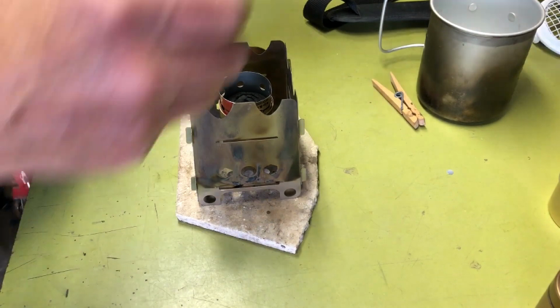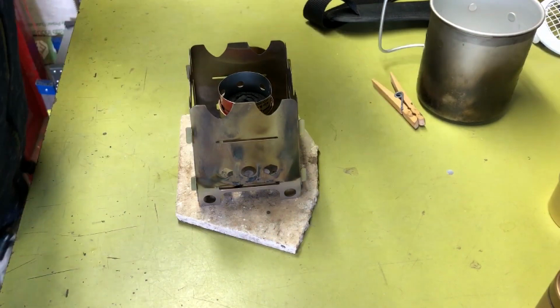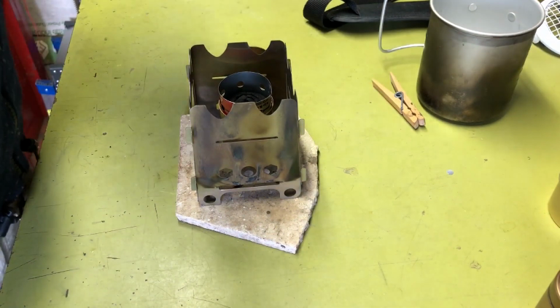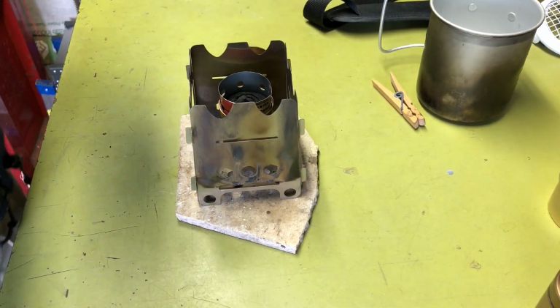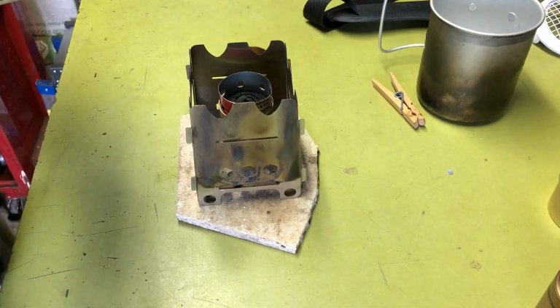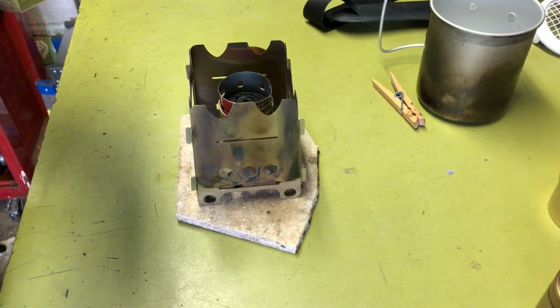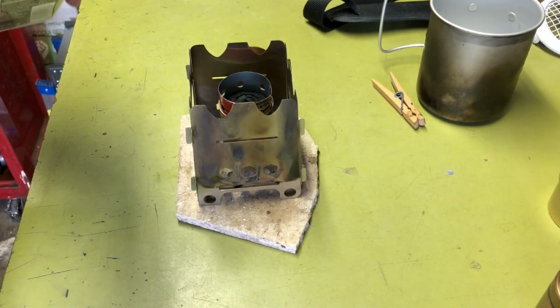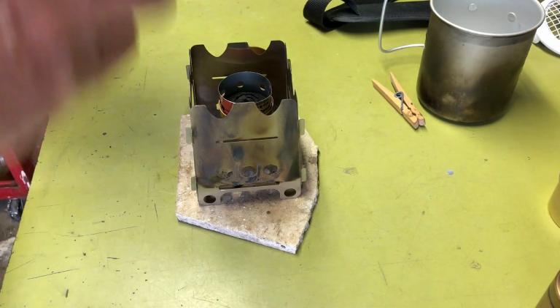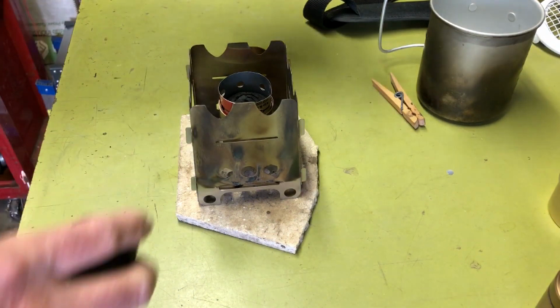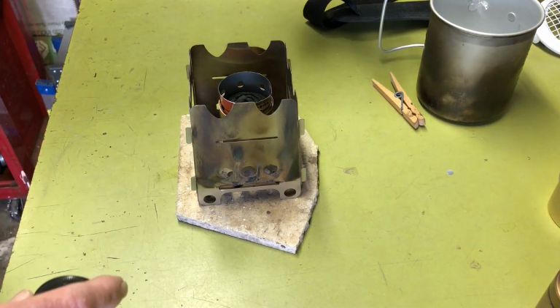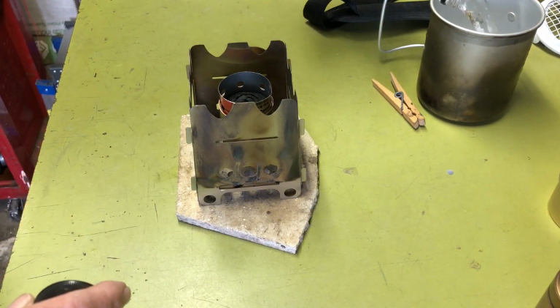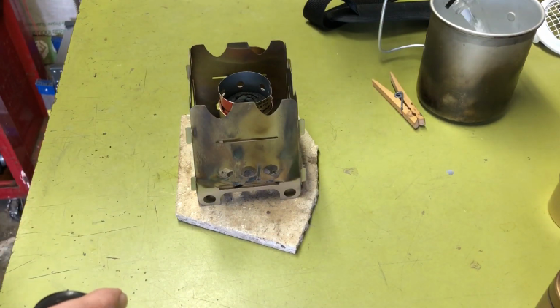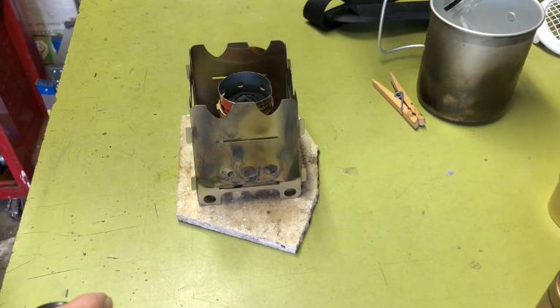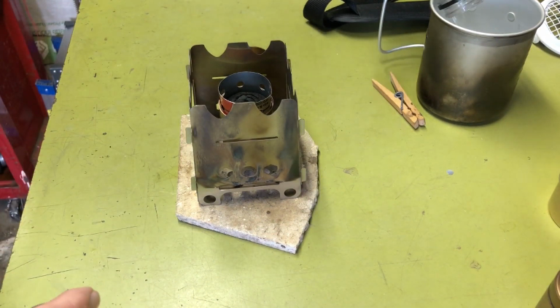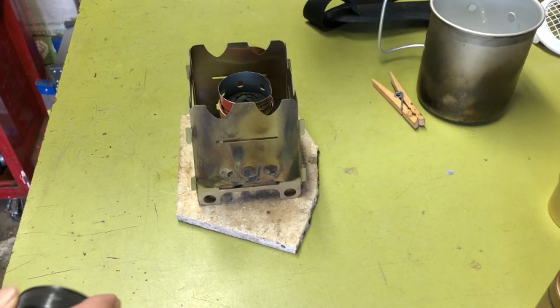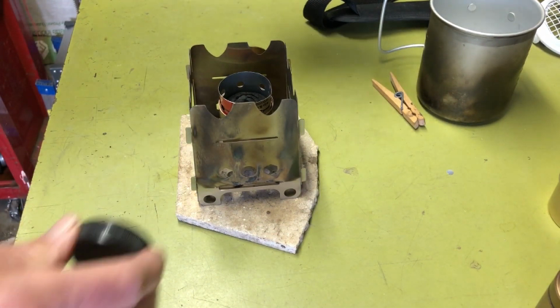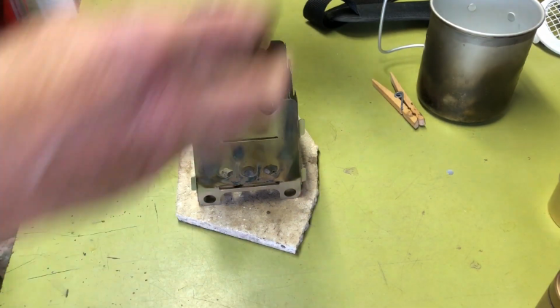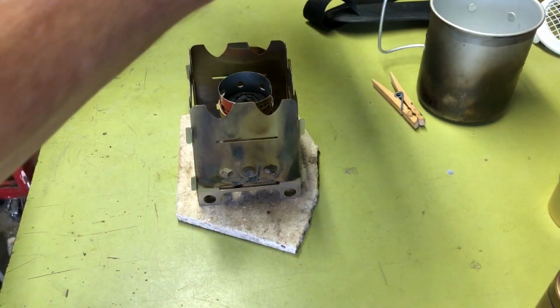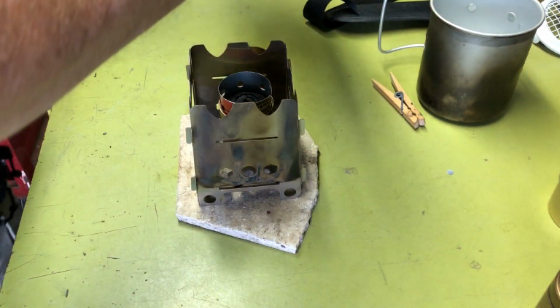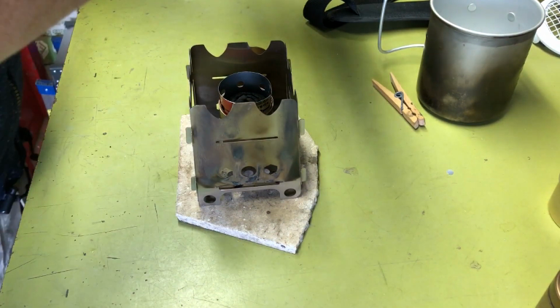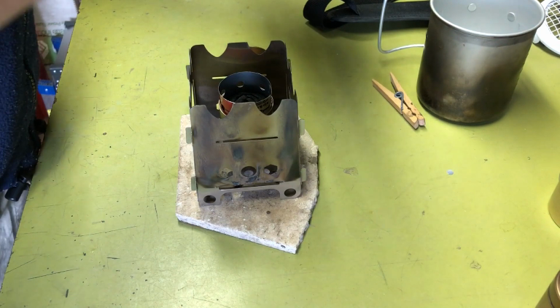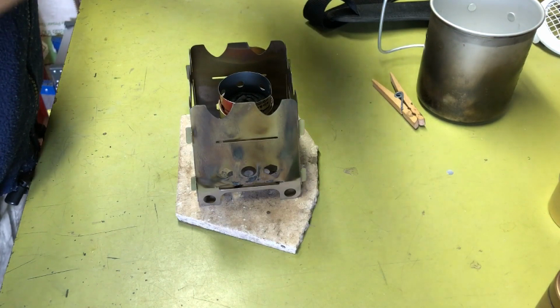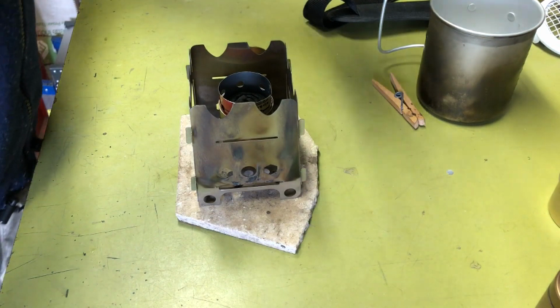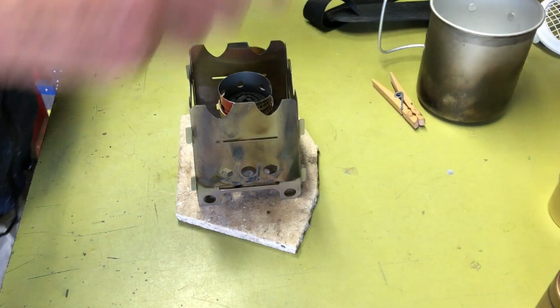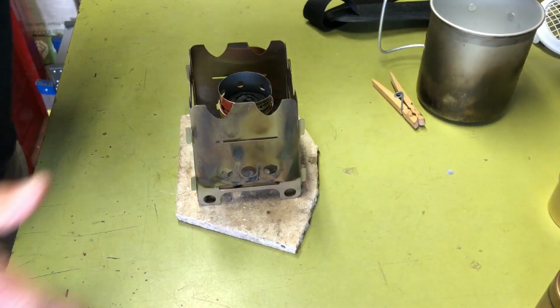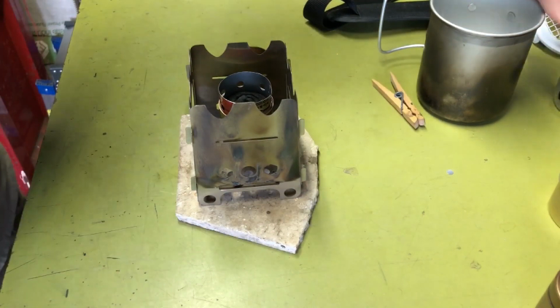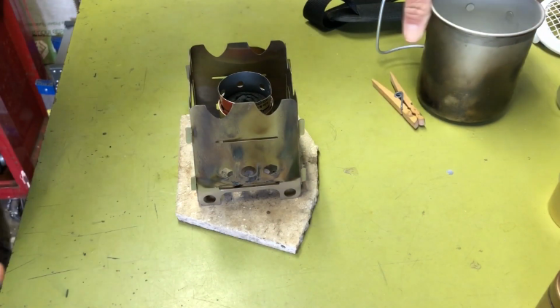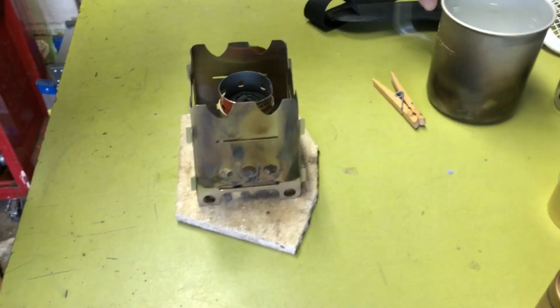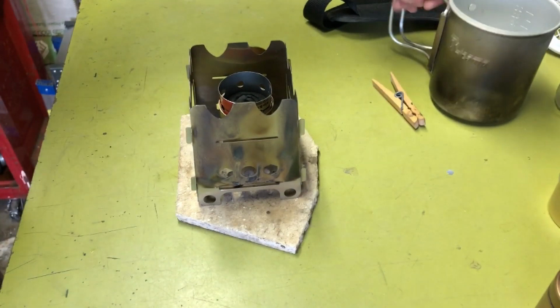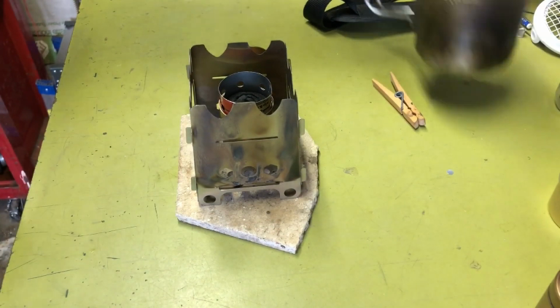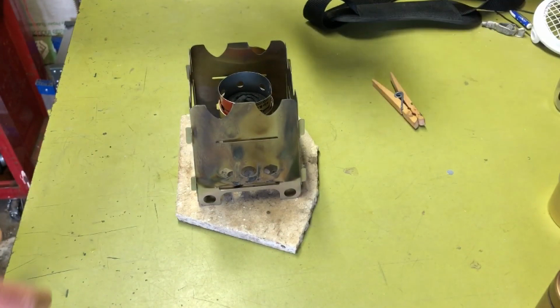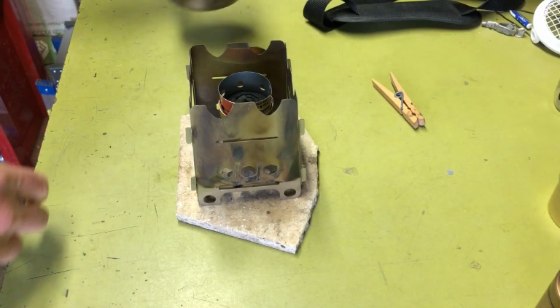I'm not going to do a full boil test. I'm just going to throw a little water in this cup just so it doesn't scorch the pot when we put it up here.